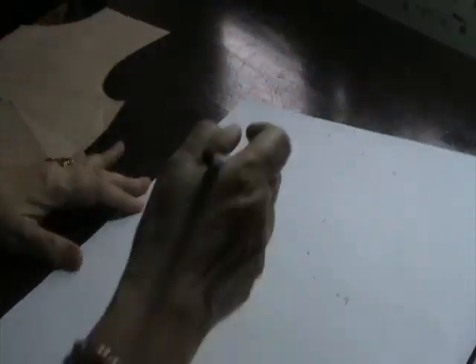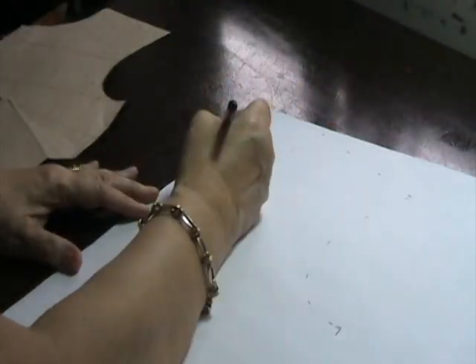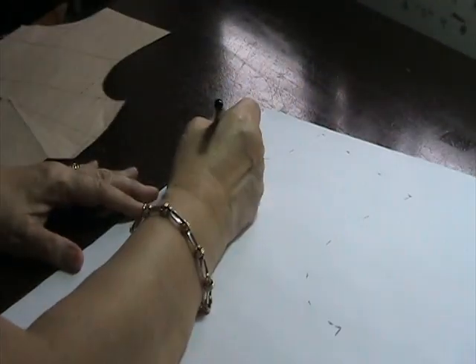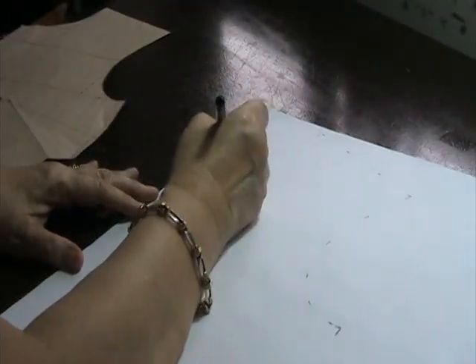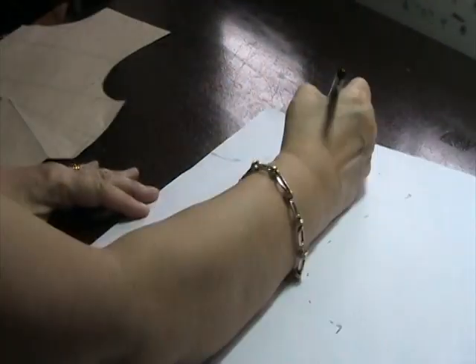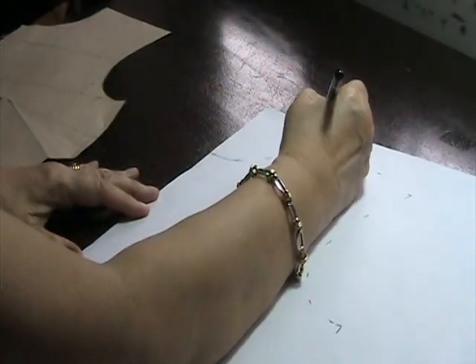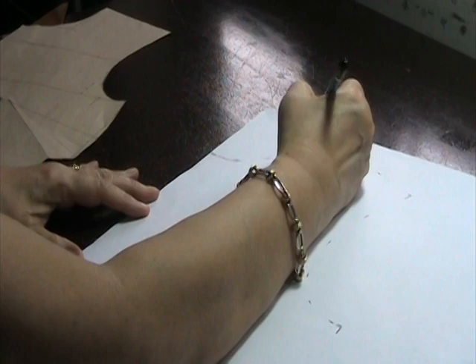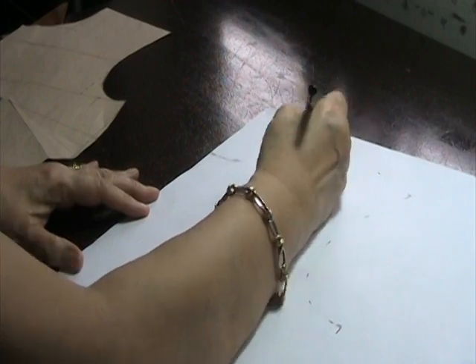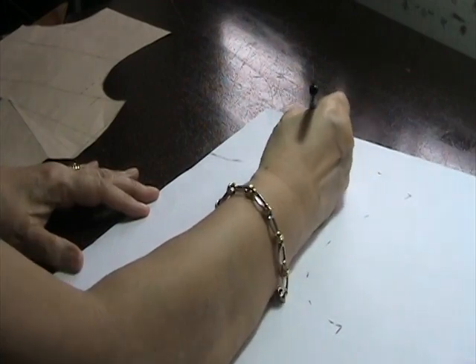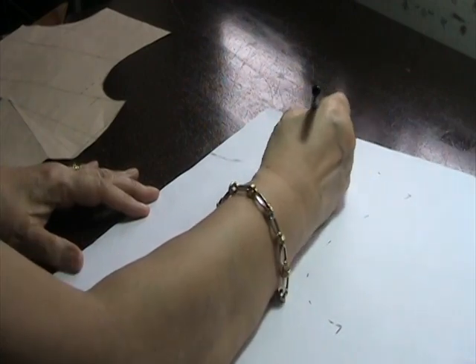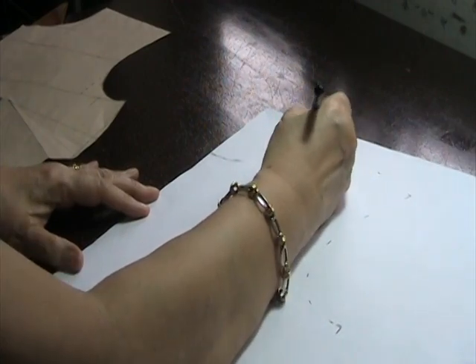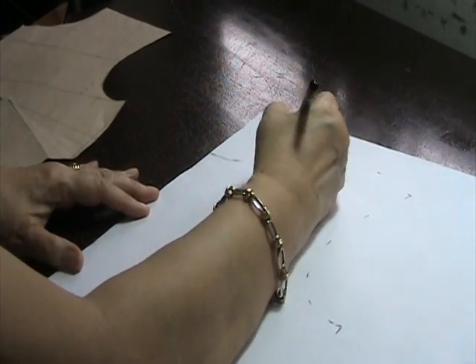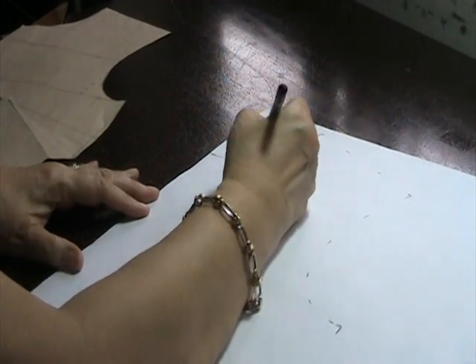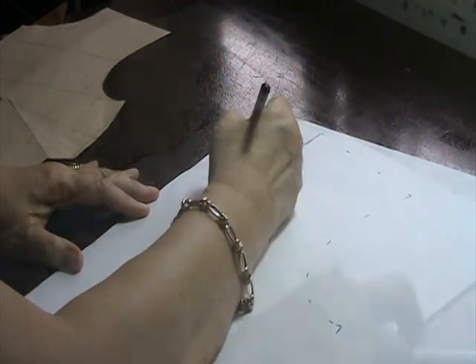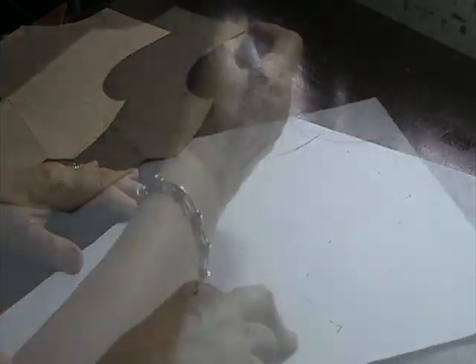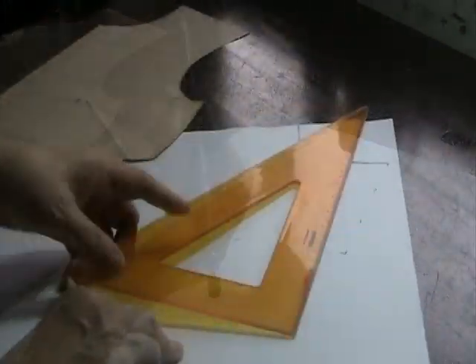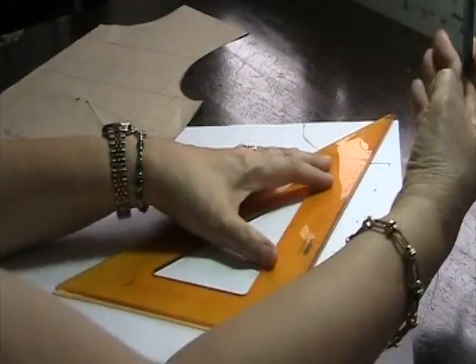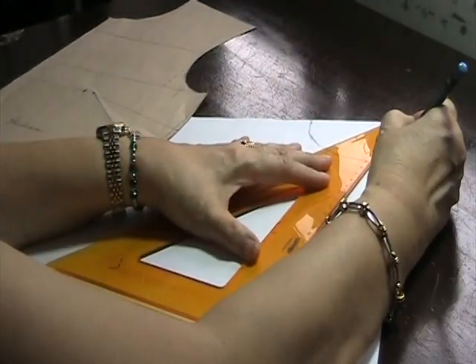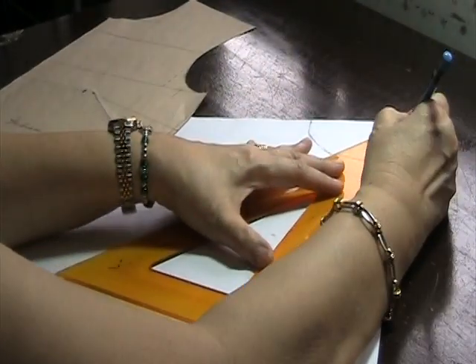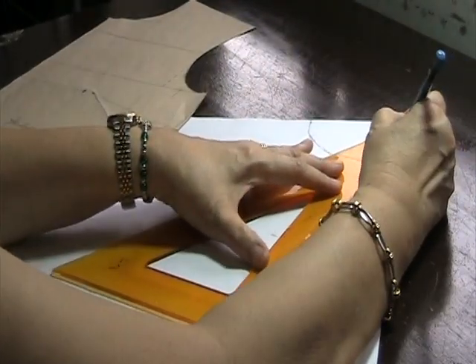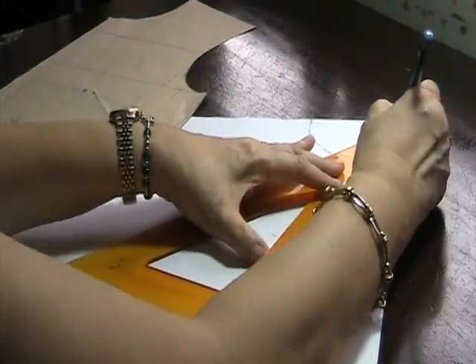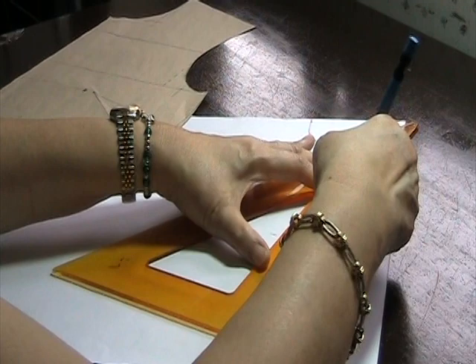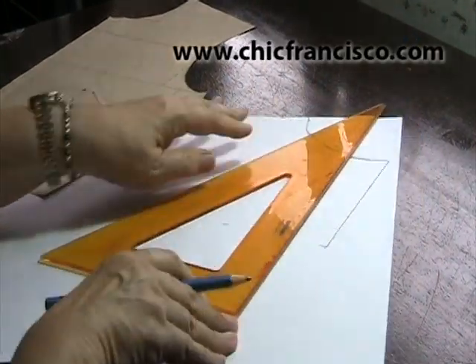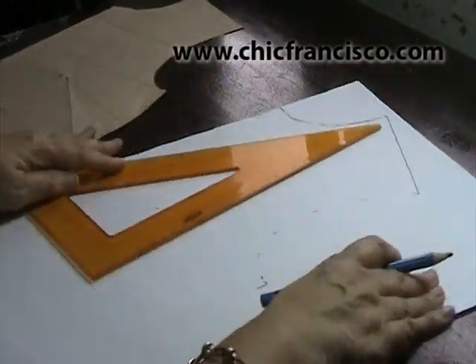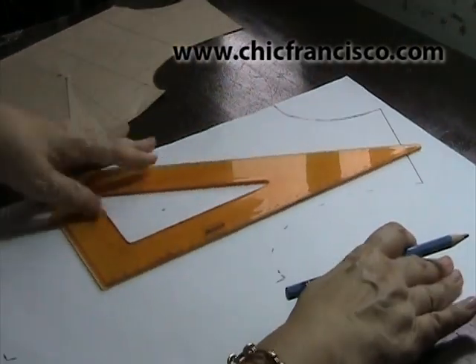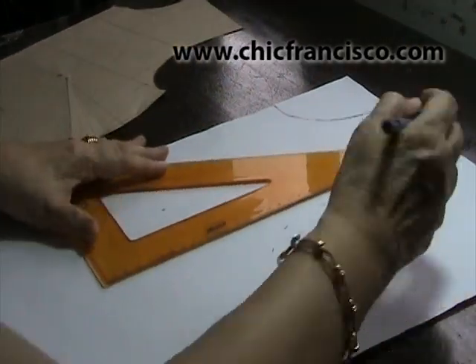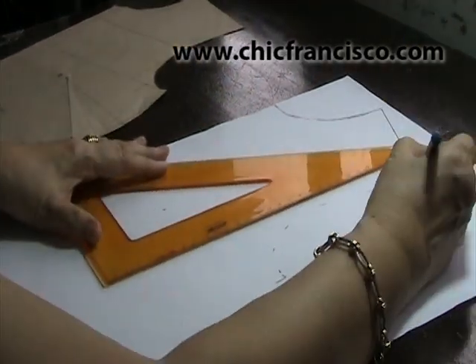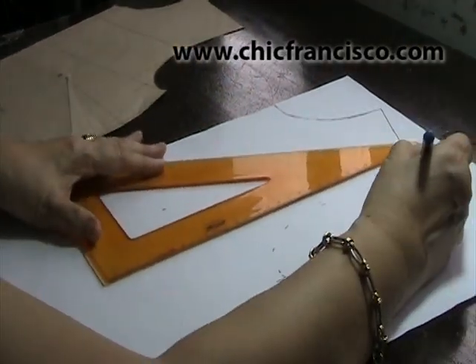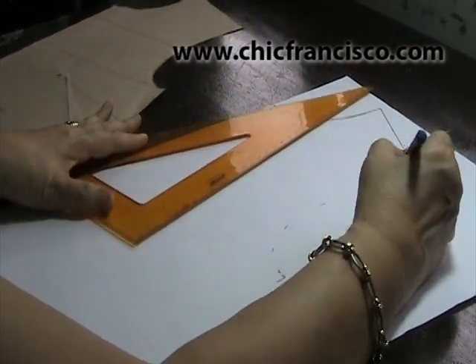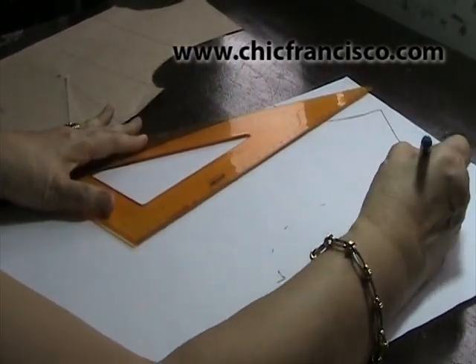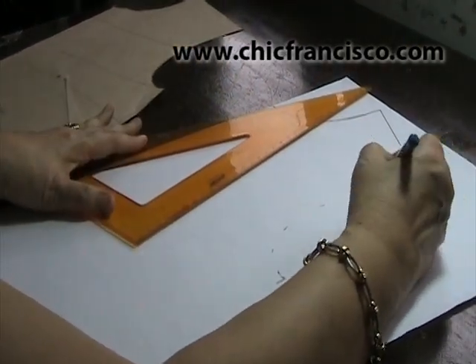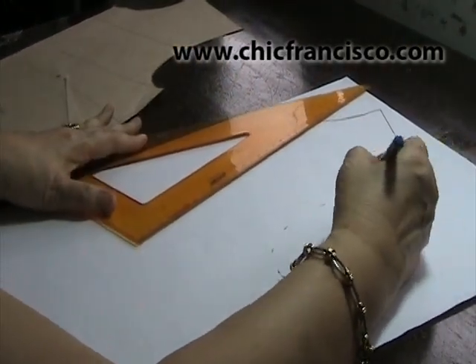I will be shaping the neckline curve by connecting the markings. Then I will again connect the shoulder line and connect the armhole curve line.